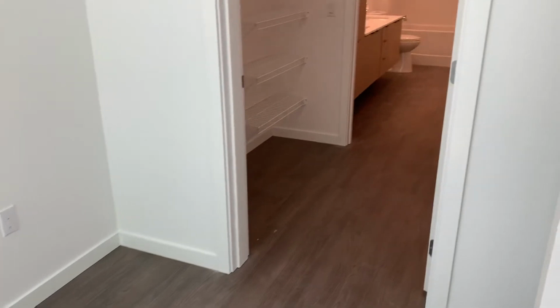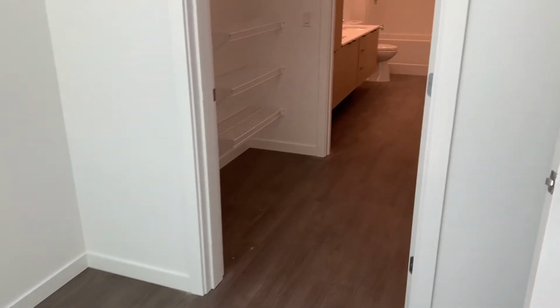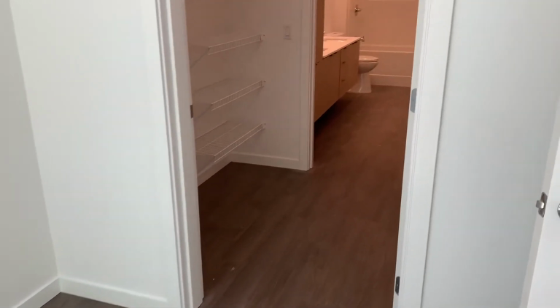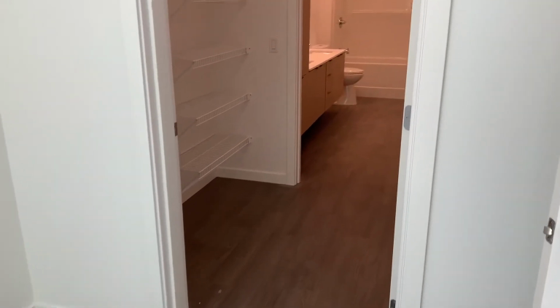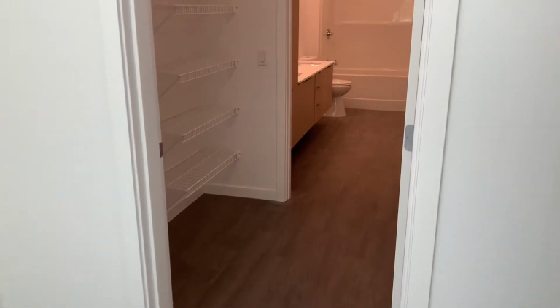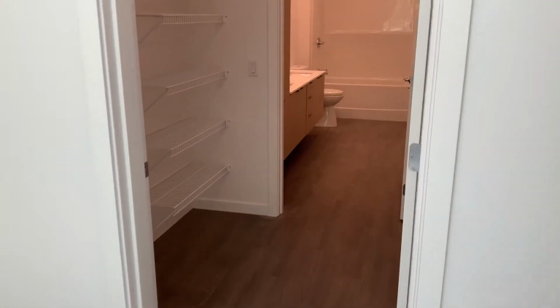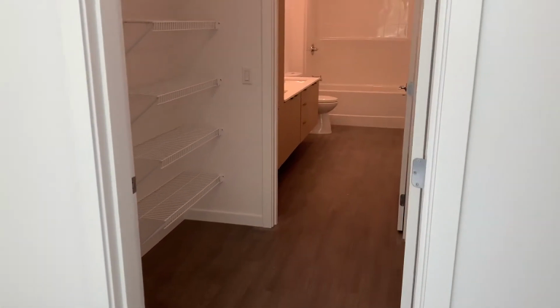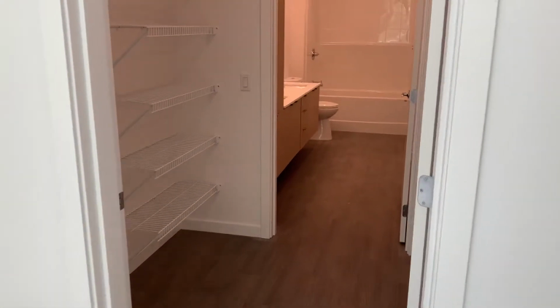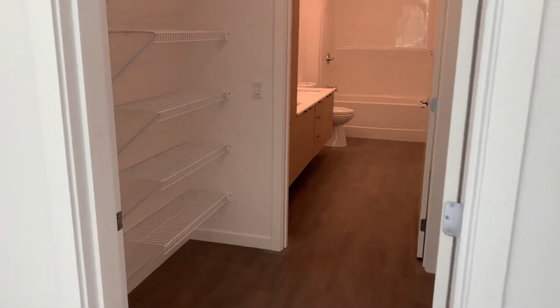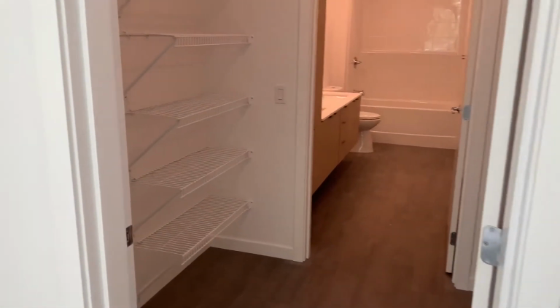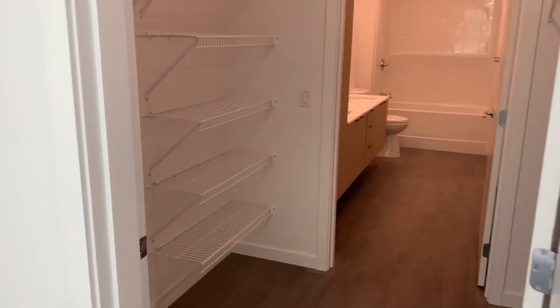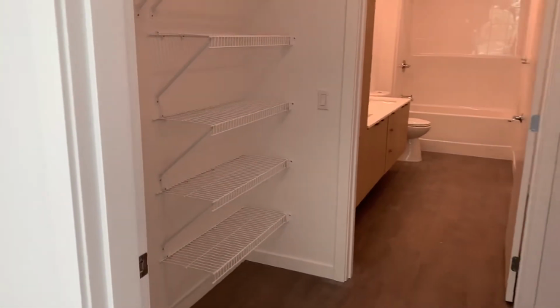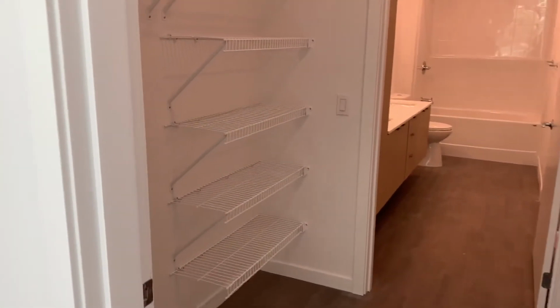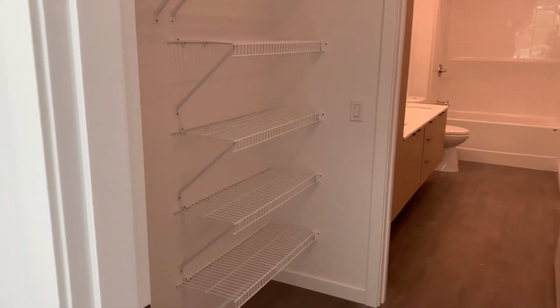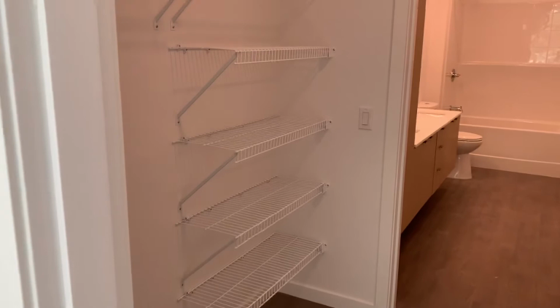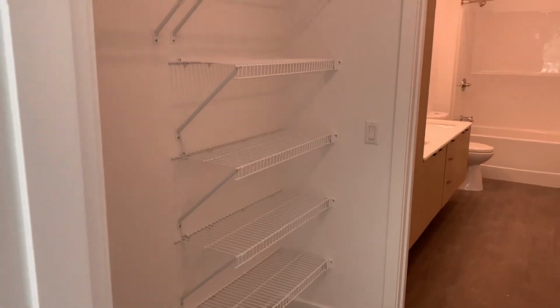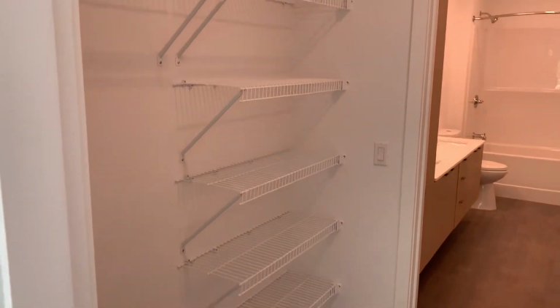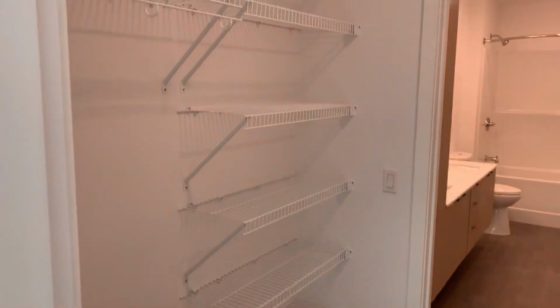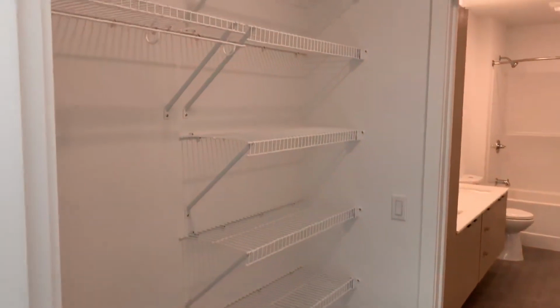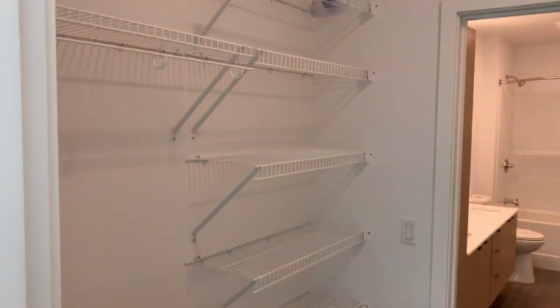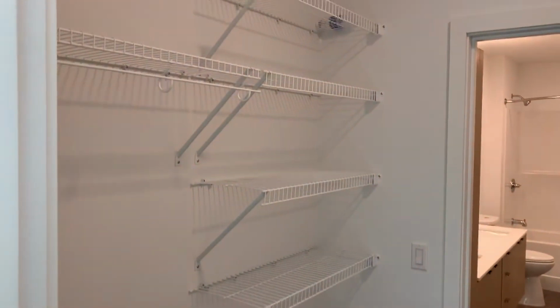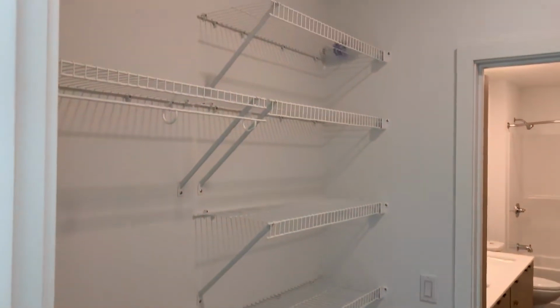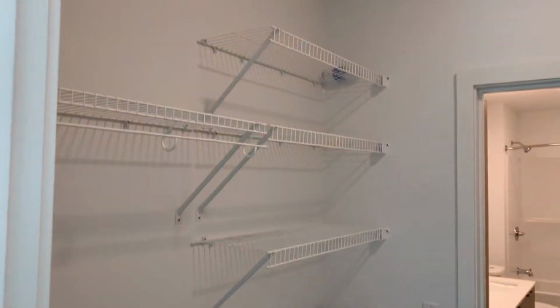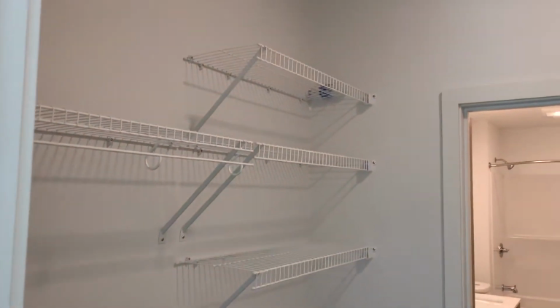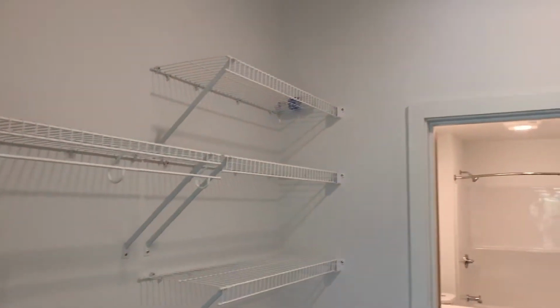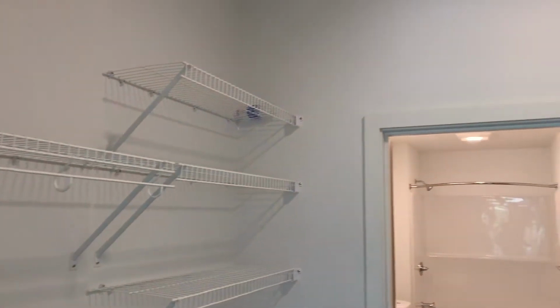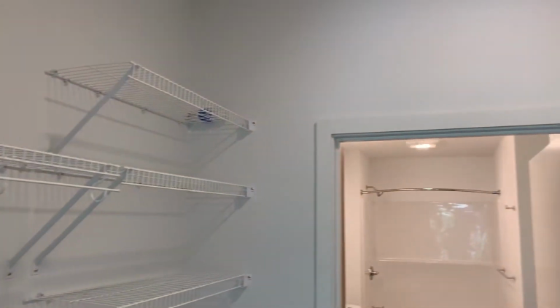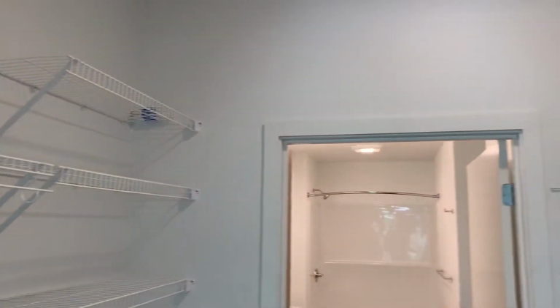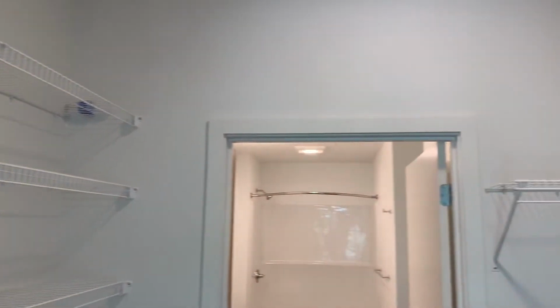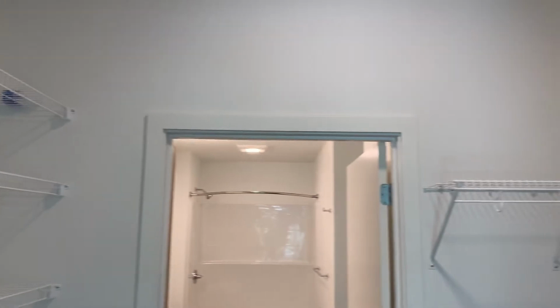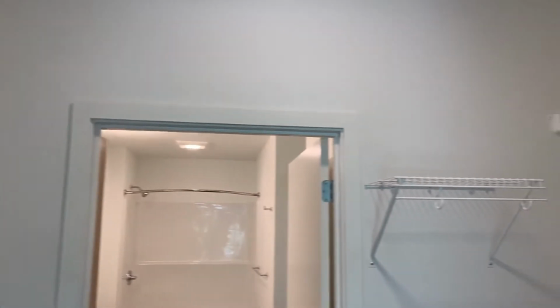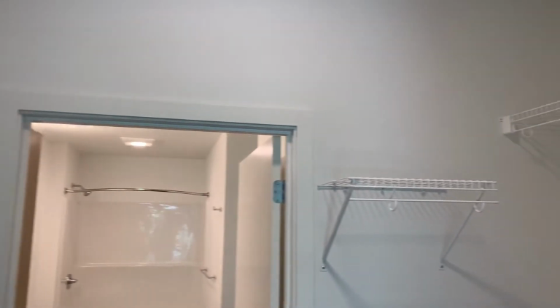We'll head into the walk-in closet. As you can see, the closet does connect into the bathroom. There is also shelving for the closet itself.